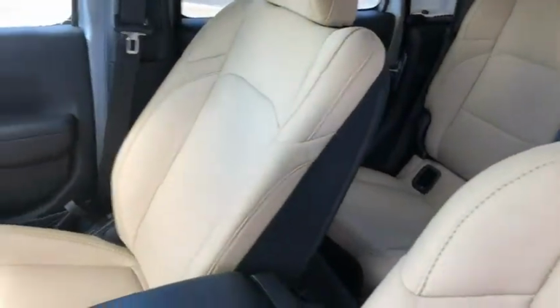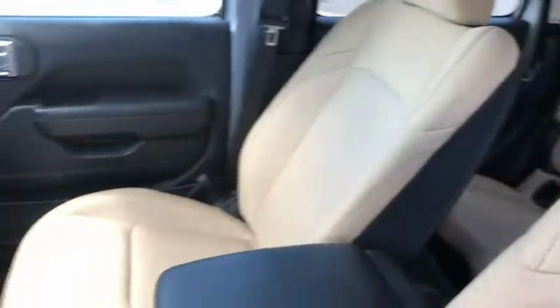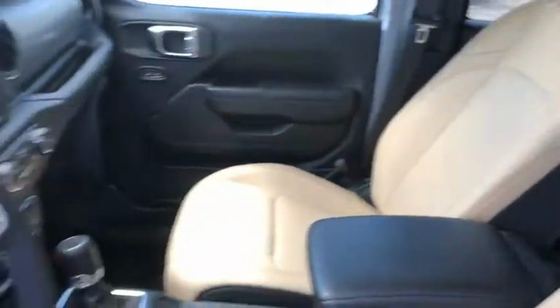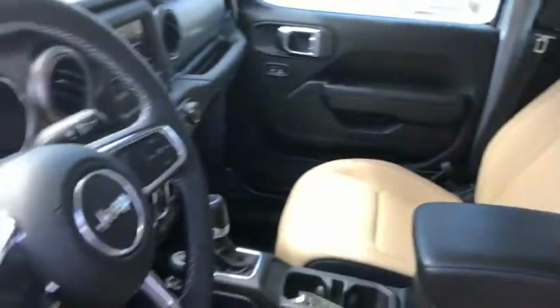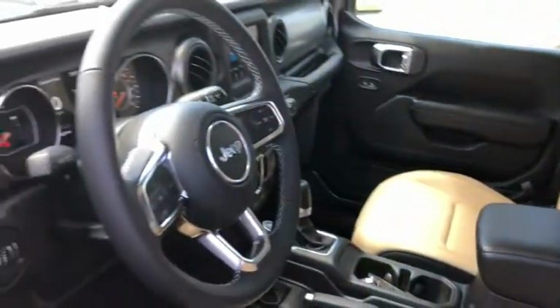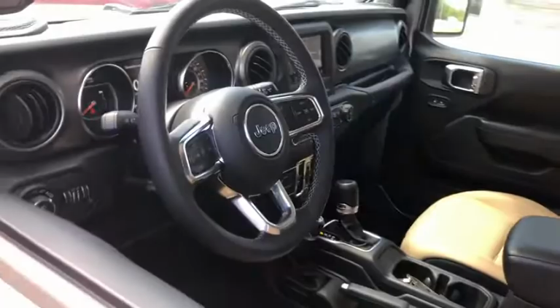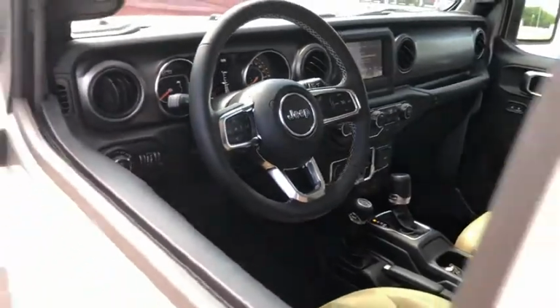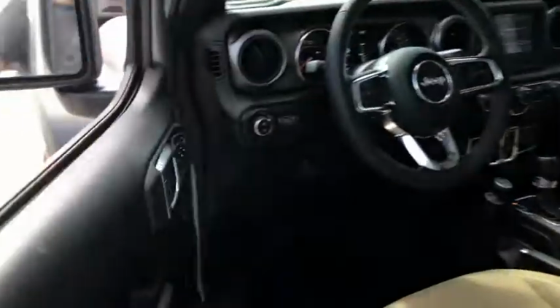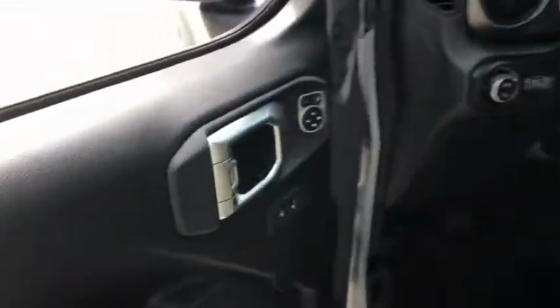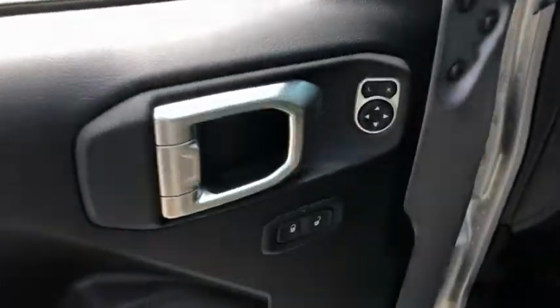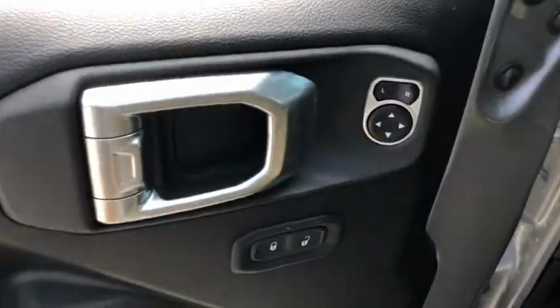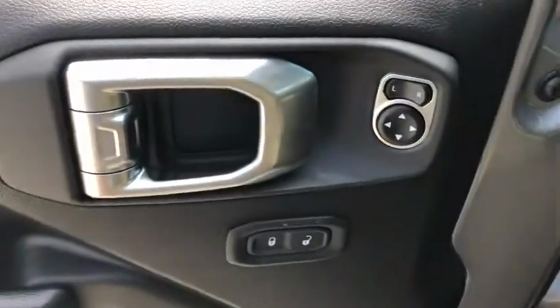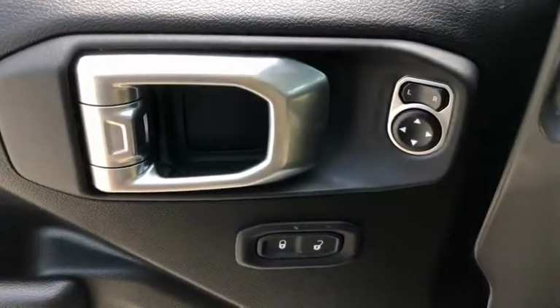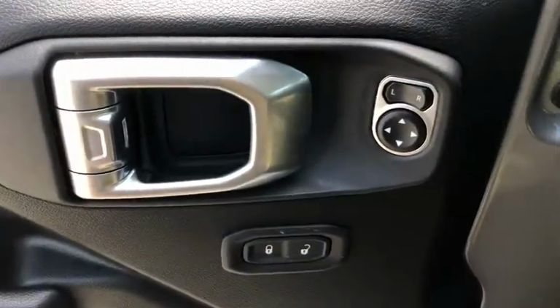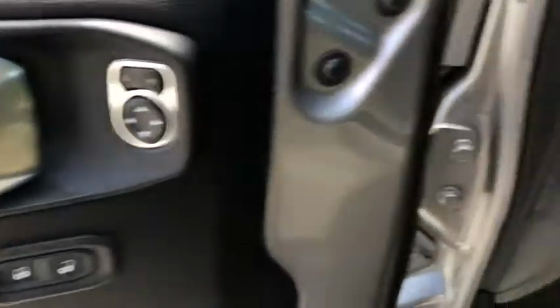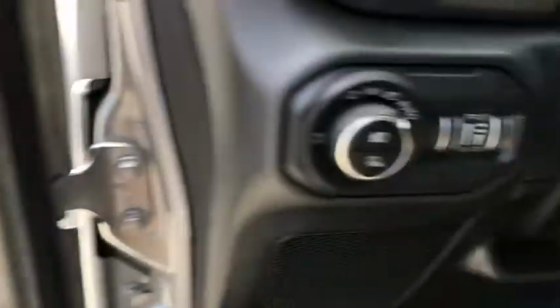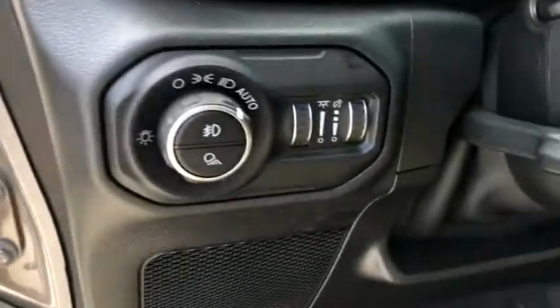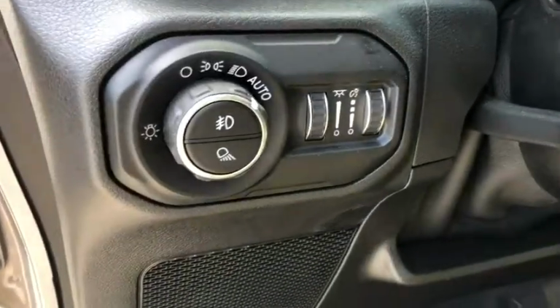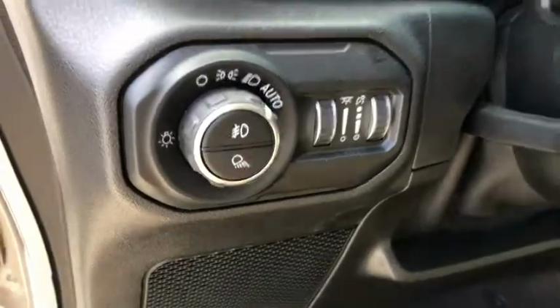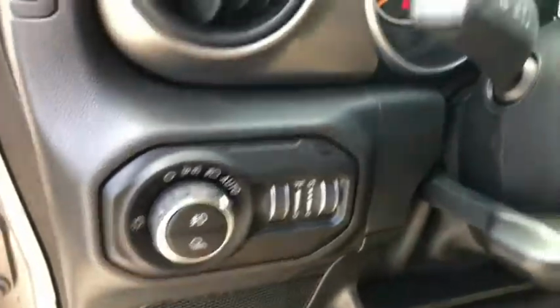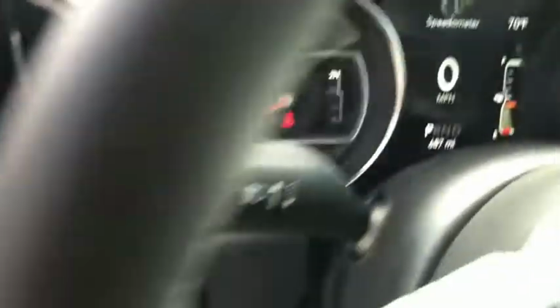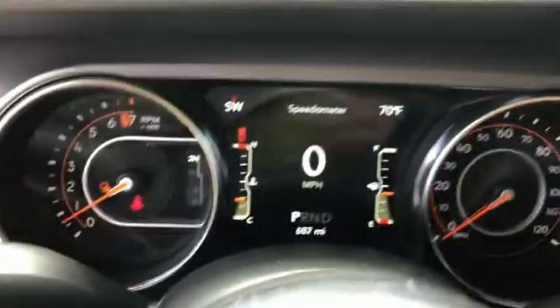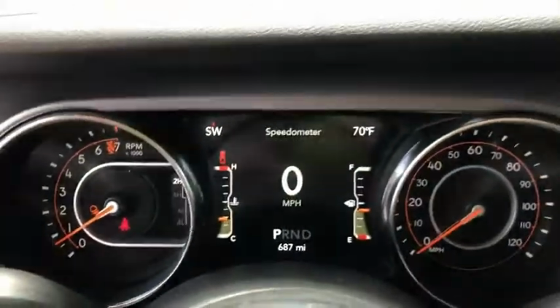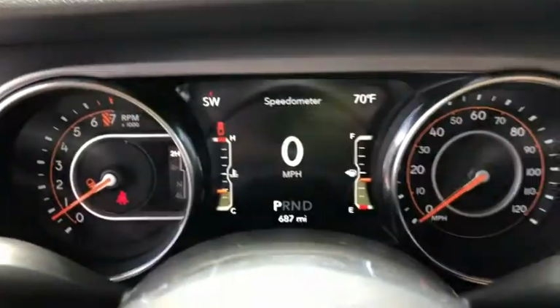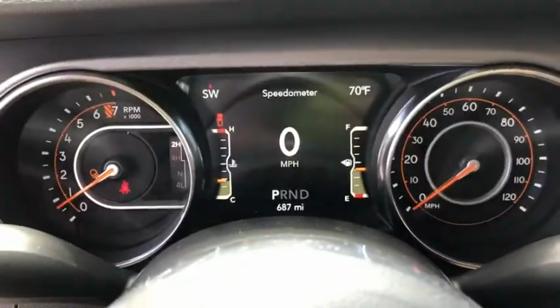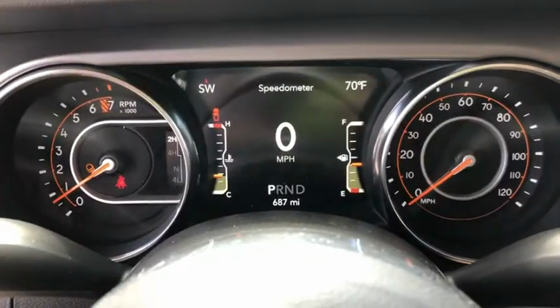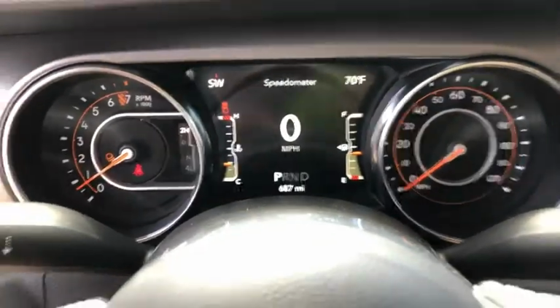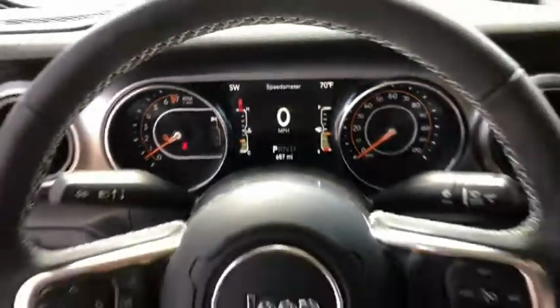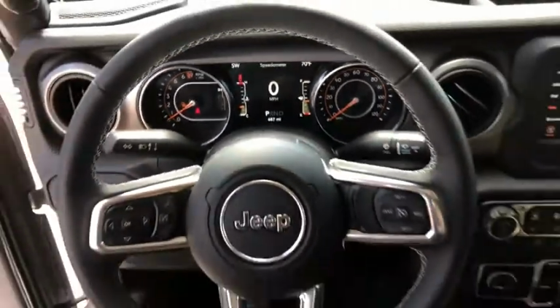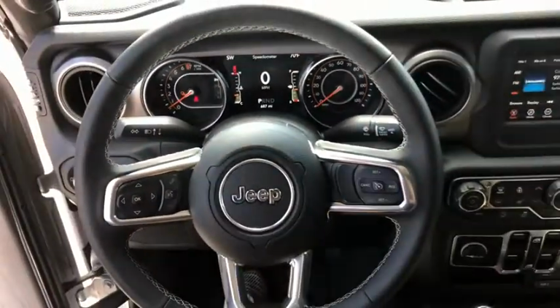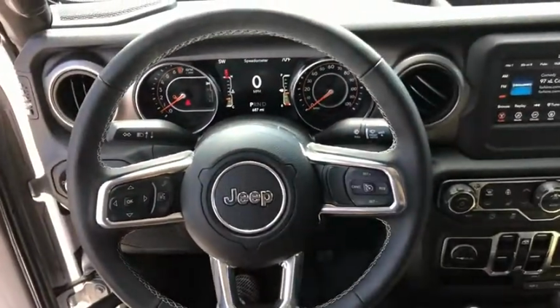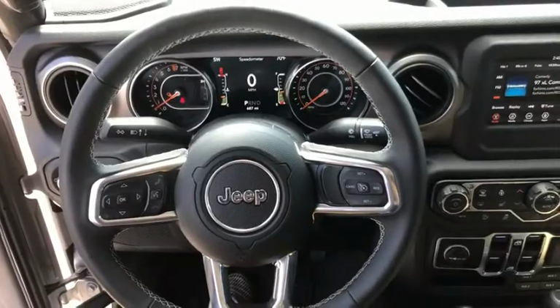Keyless entry, four-wheel drive, backup camera, leather-wrapped steering wheel, Bluetooth, power steering, driver lumbar, adjustable steering wheel, cruise control, ABS four-wheel, keyless start.